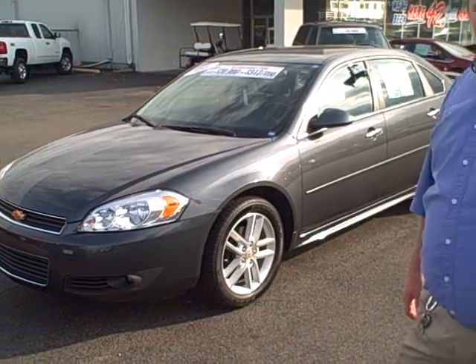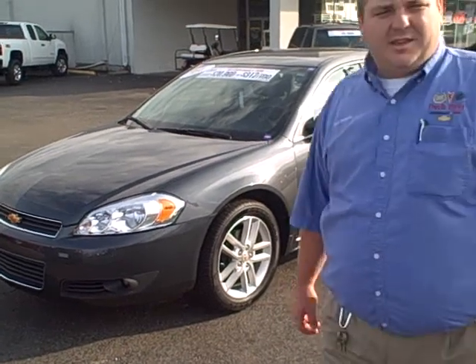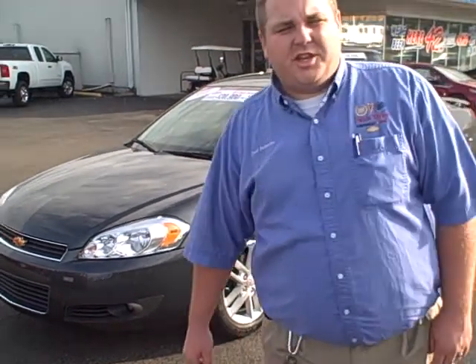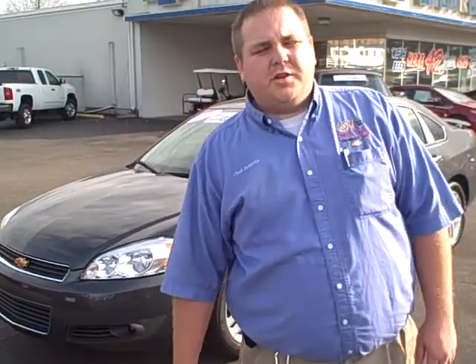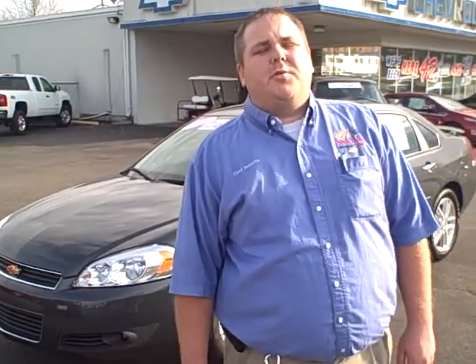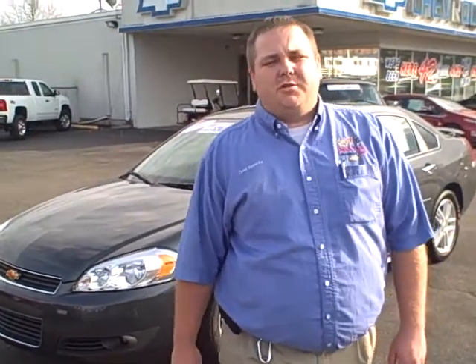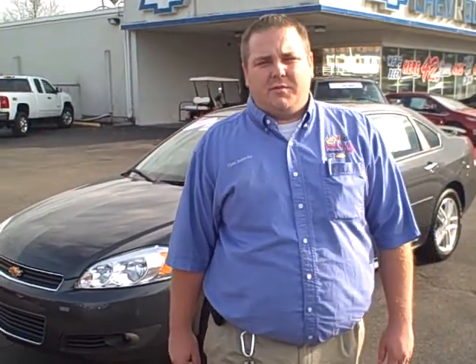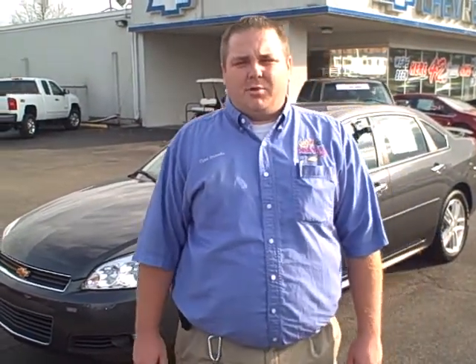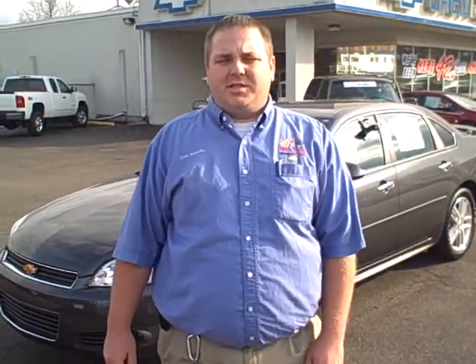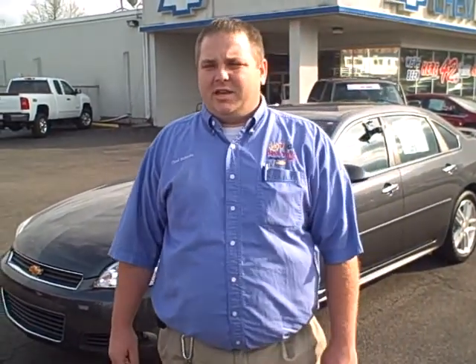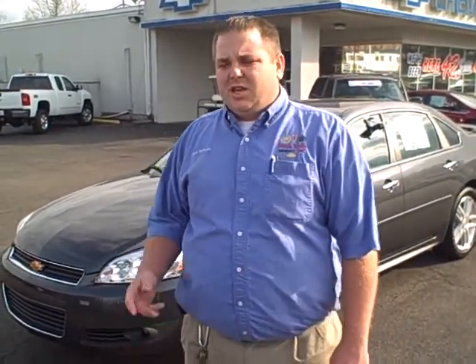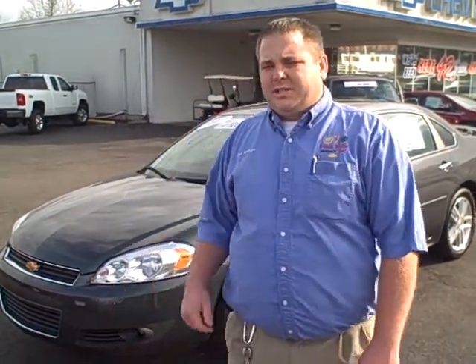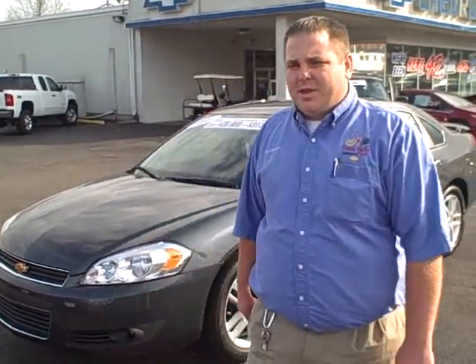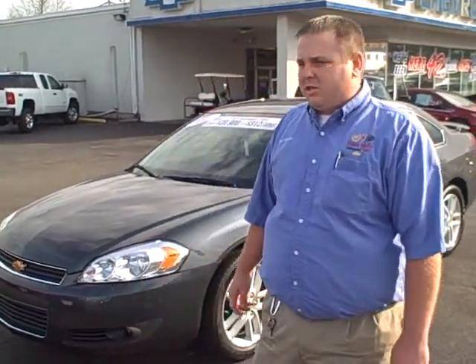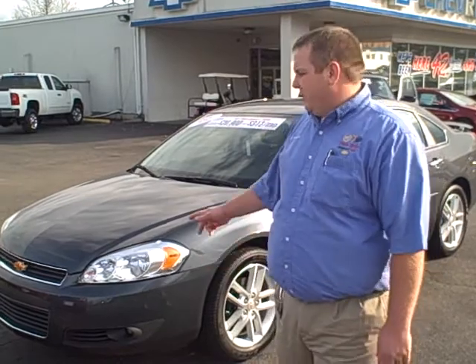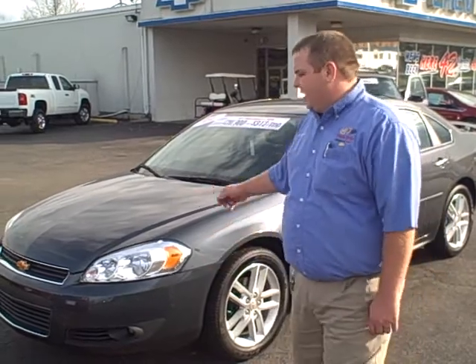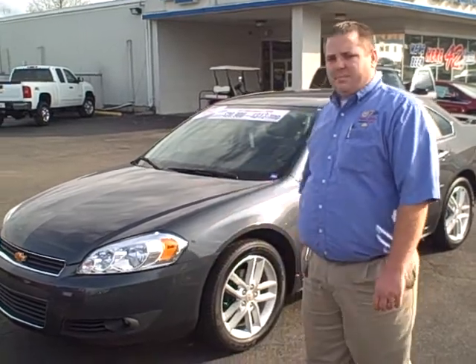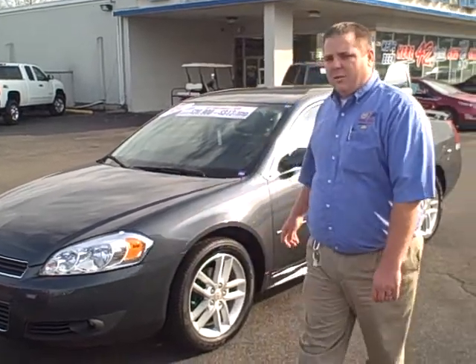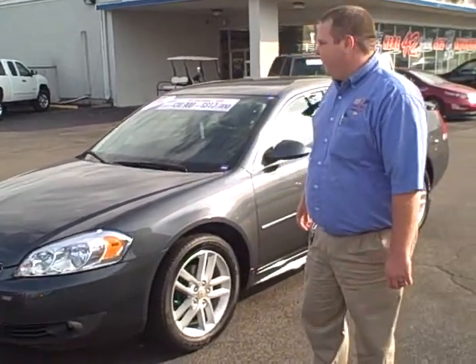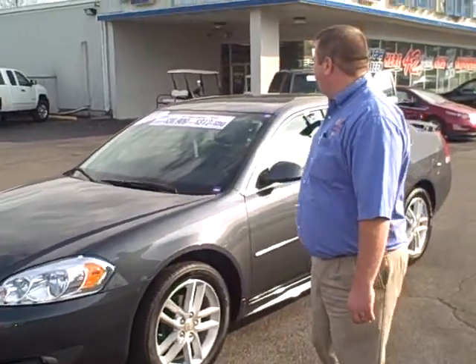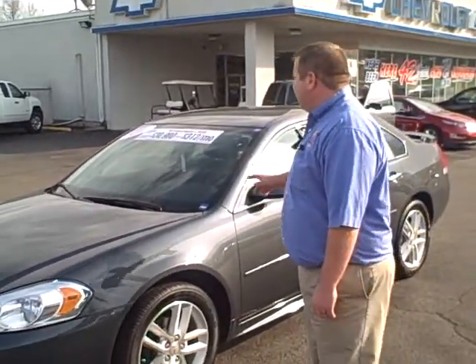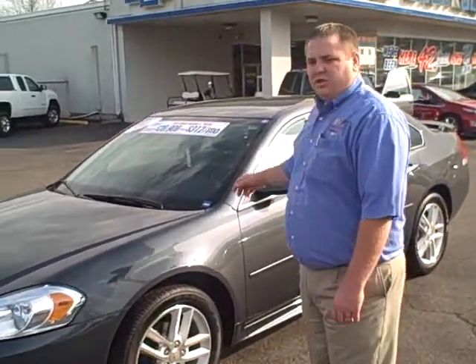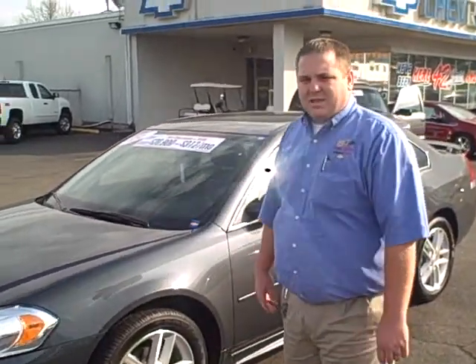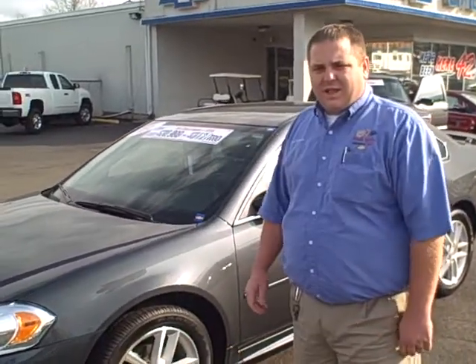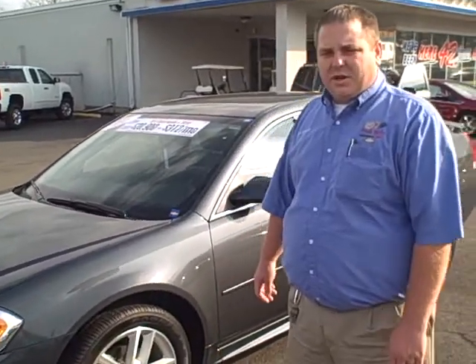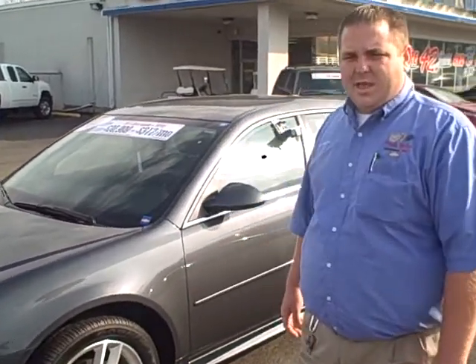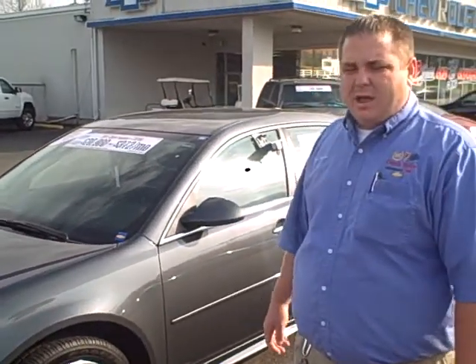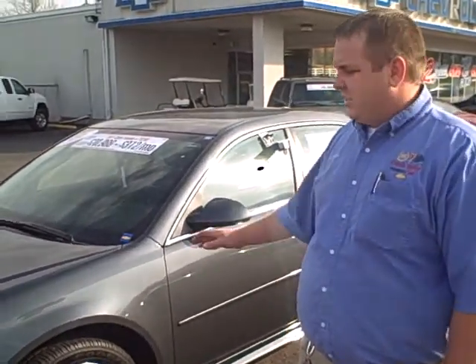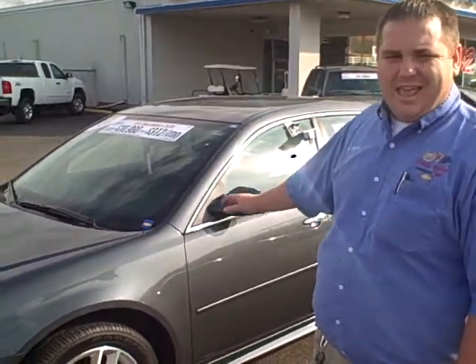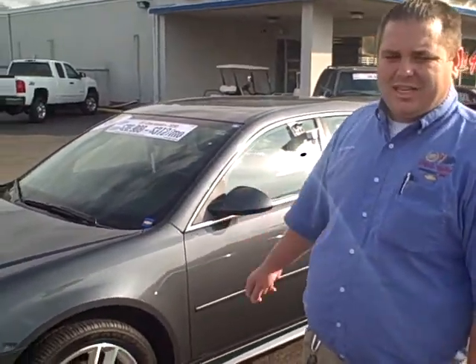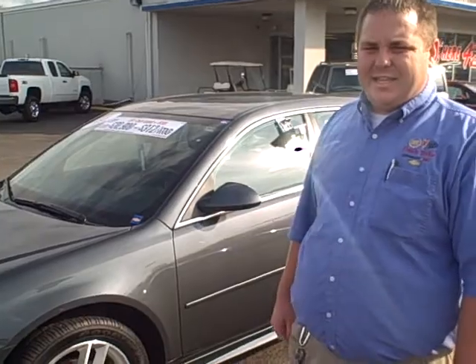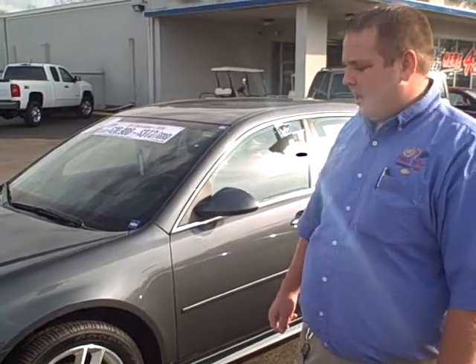Hey, this is Chad Fritsche with Dwayne Taylor Chevrolet in Murray, Kentucky. I just want to take a minute and talk to you about this nice little Impala we have here. This is a 2011 Chevrolet Impala, LTZ package.